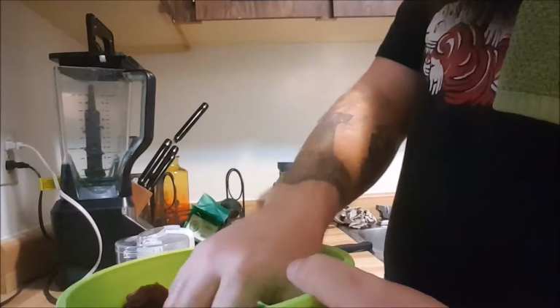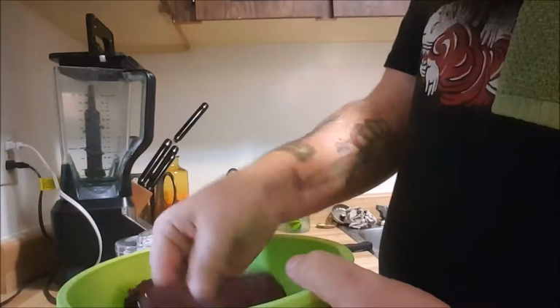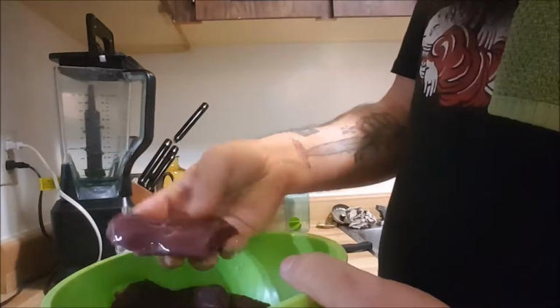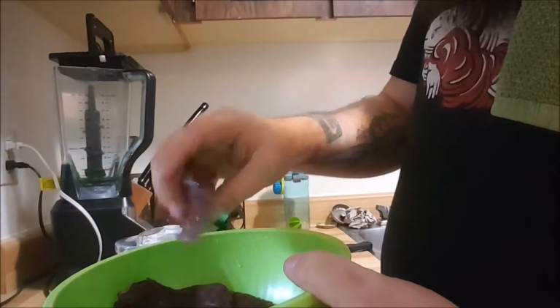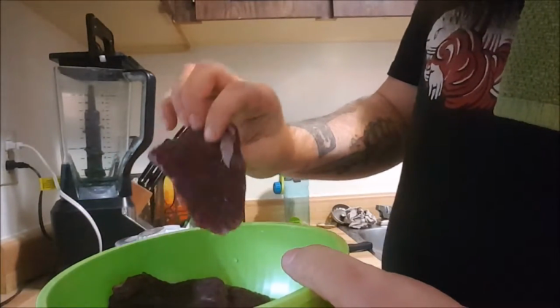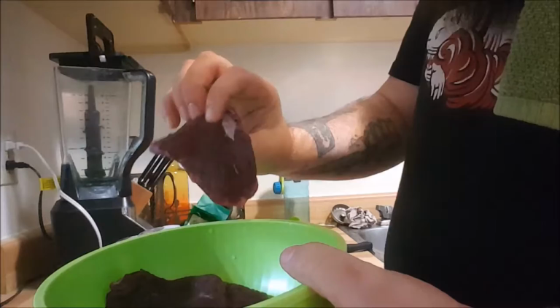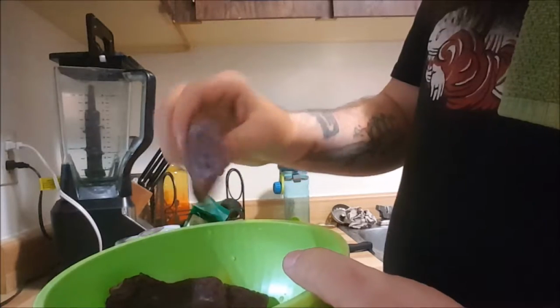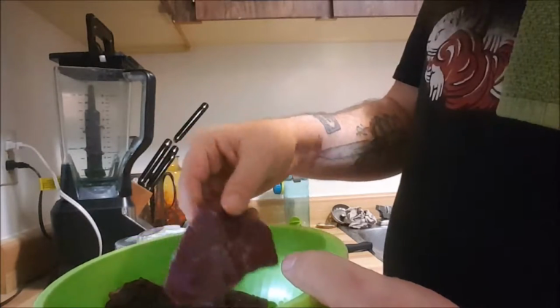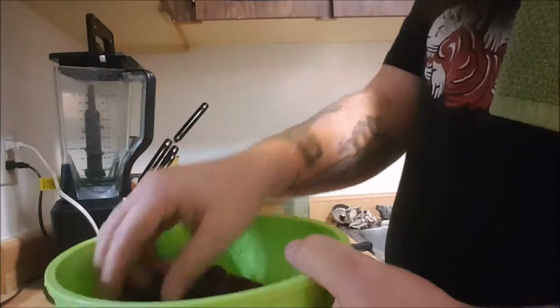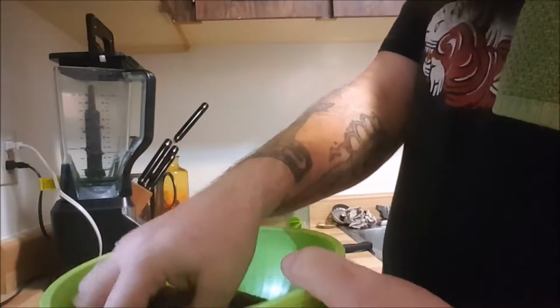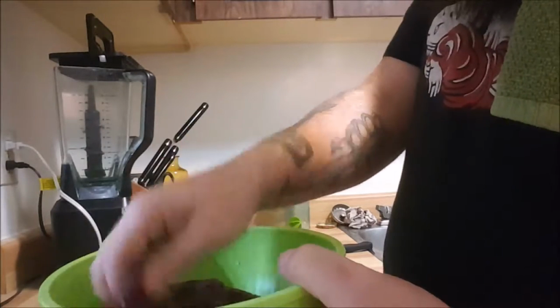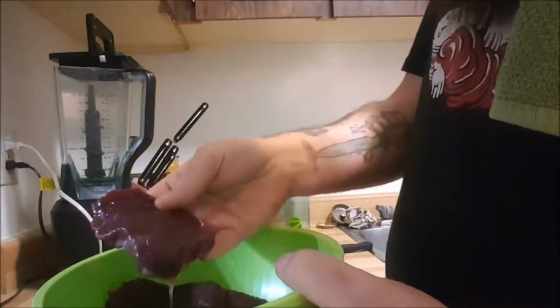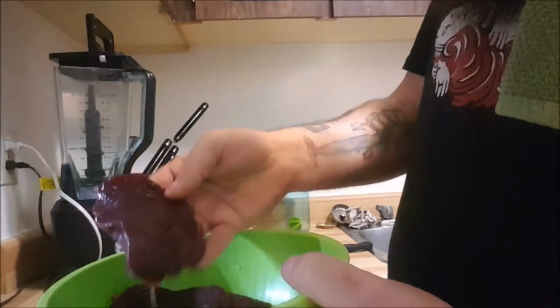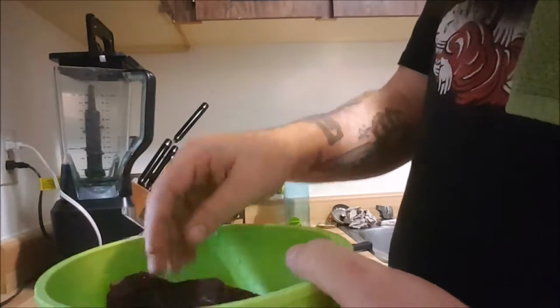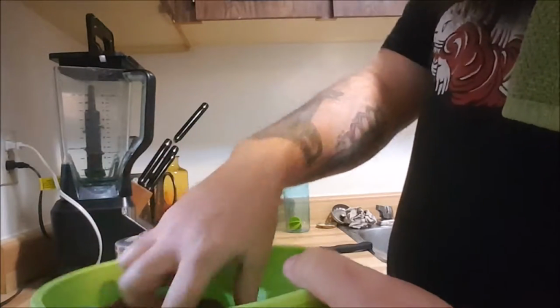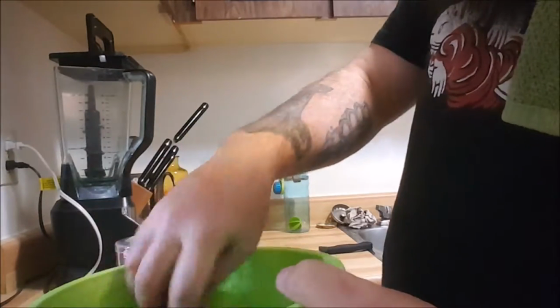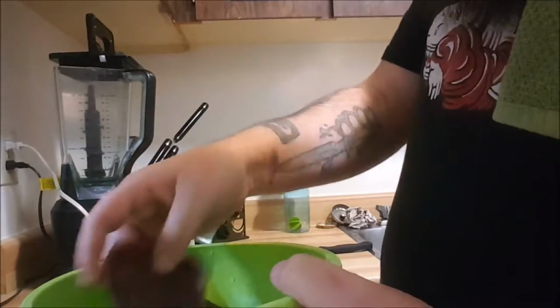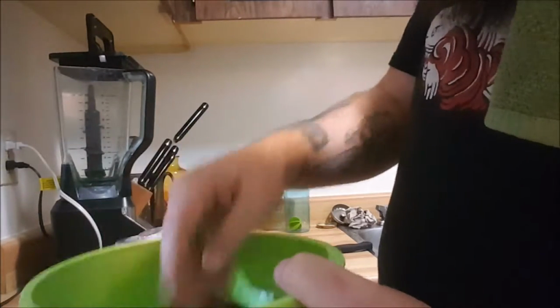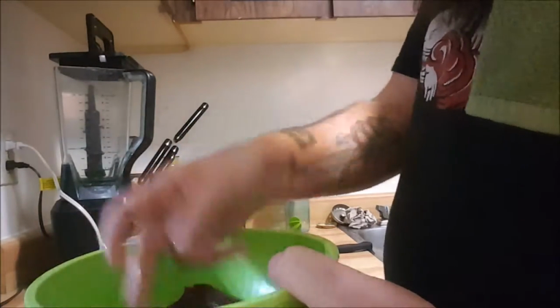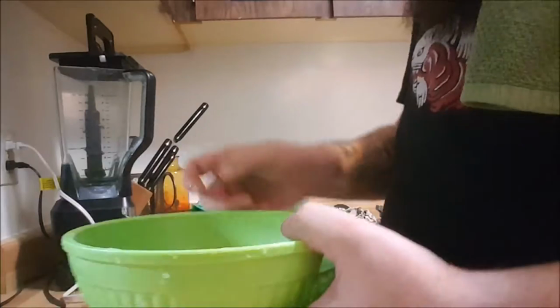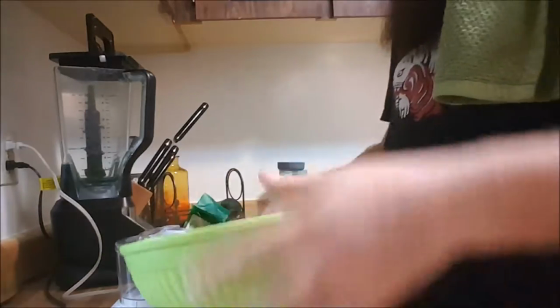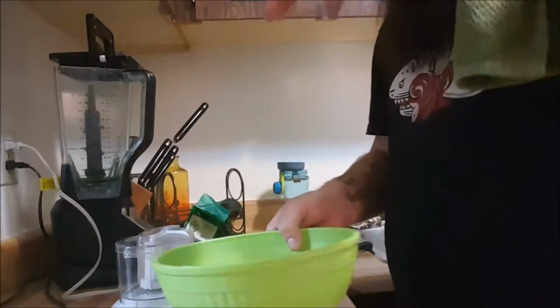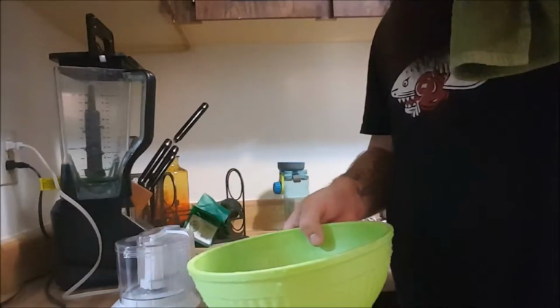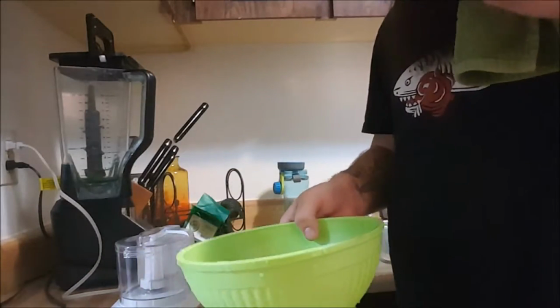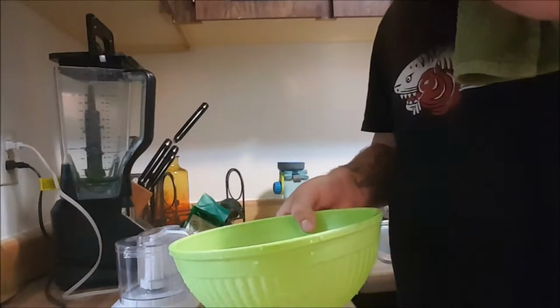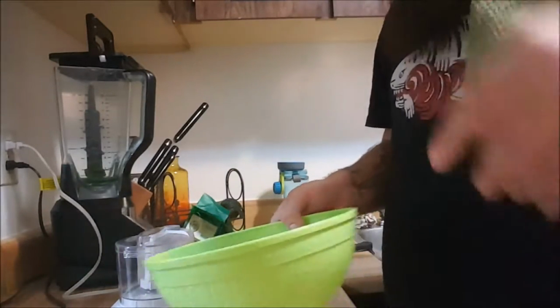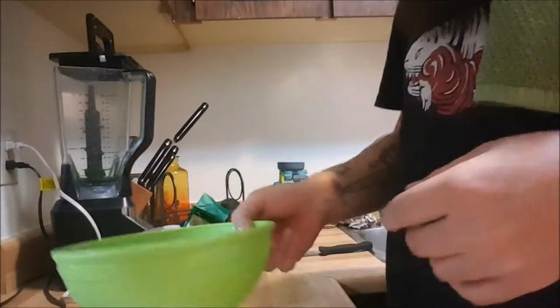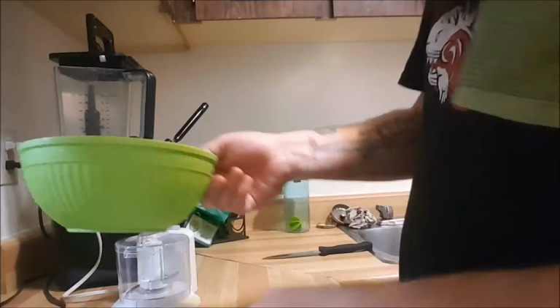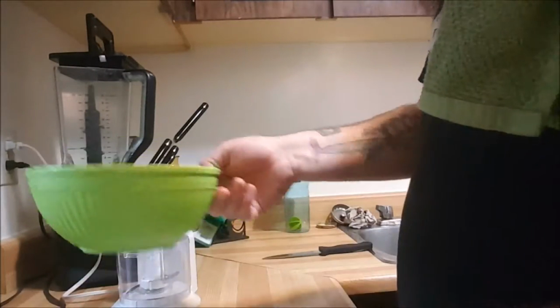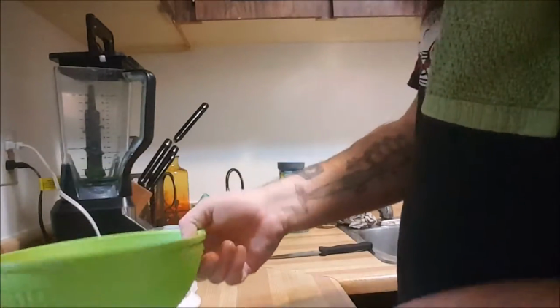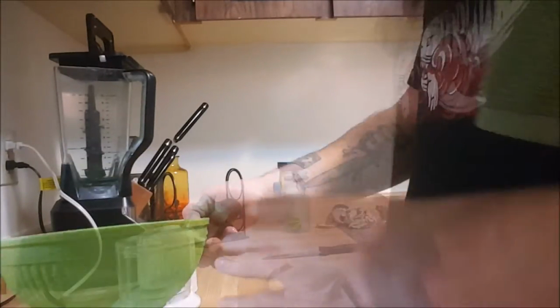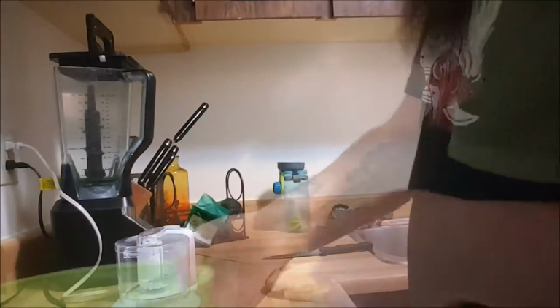It's almost a shame to turn it into meatloaf, but I'm craving some meatloaf. There's plenty more to this elk — I got a couple more packs of steaks up in the freezer, so I'm not too worried about it.